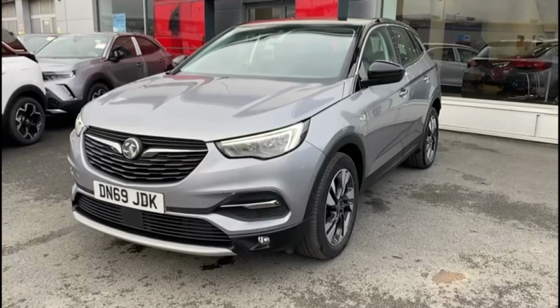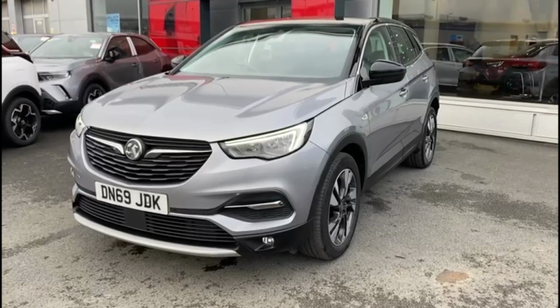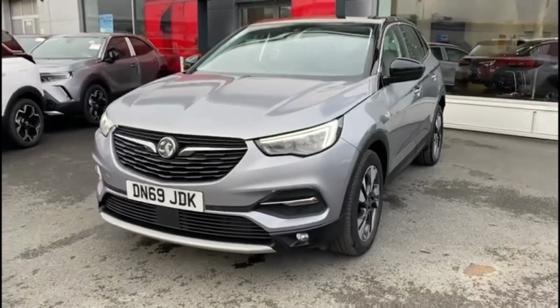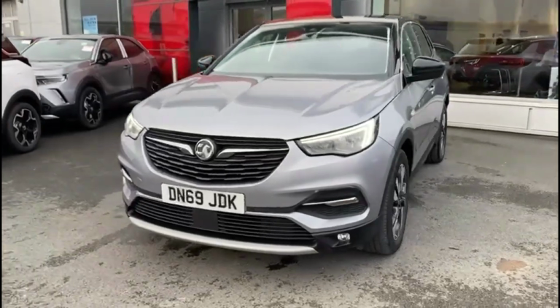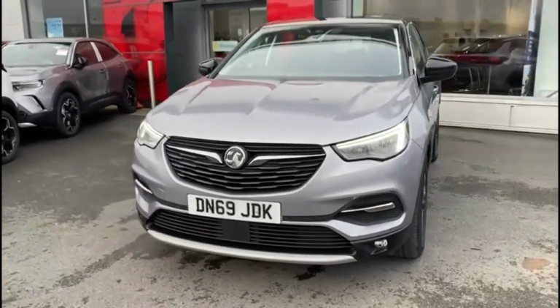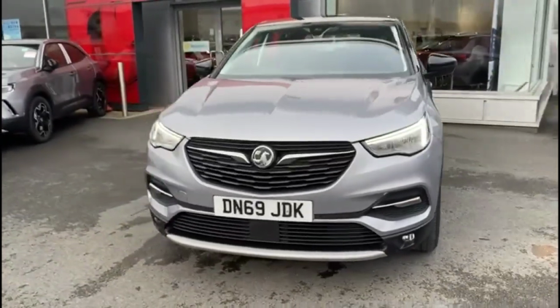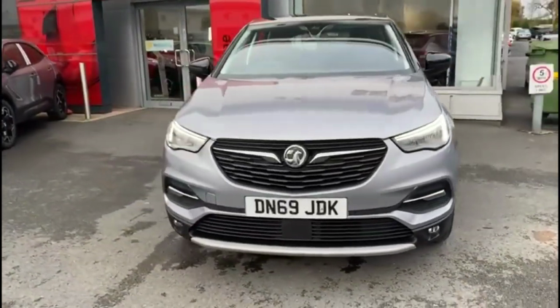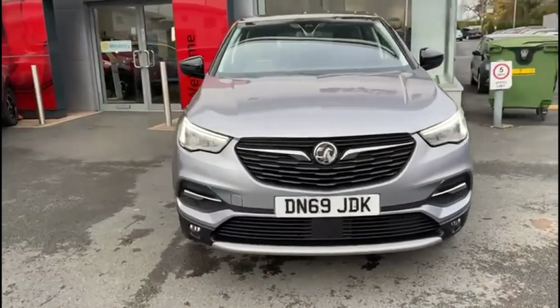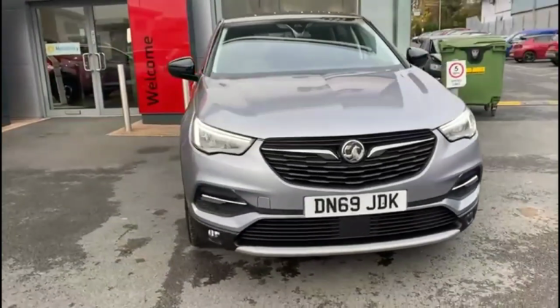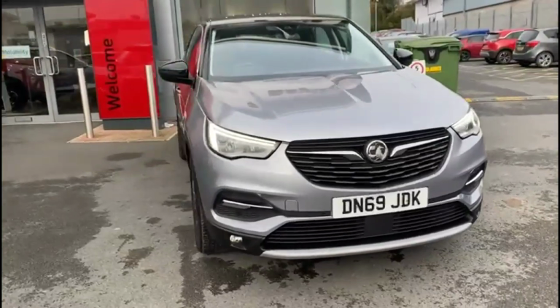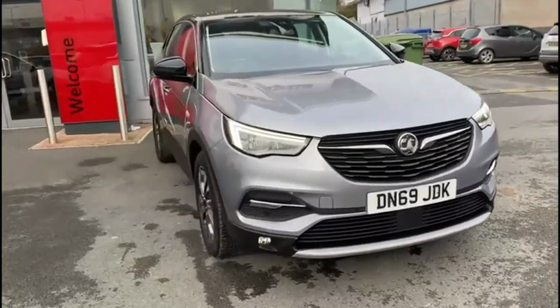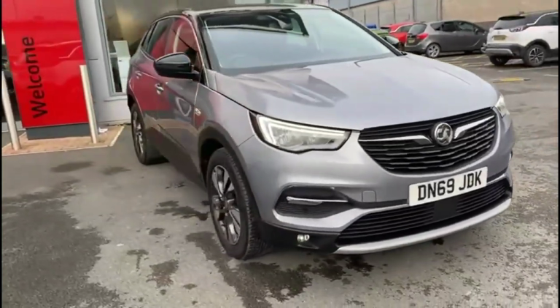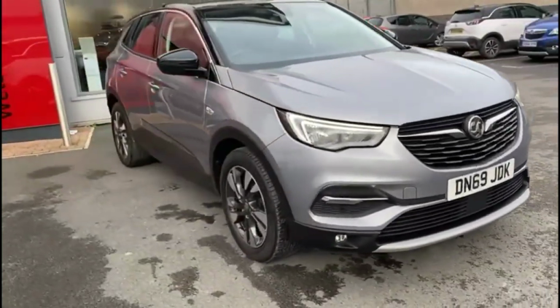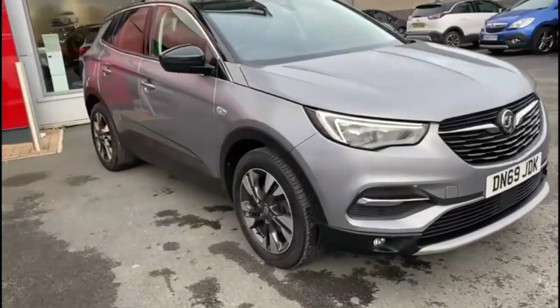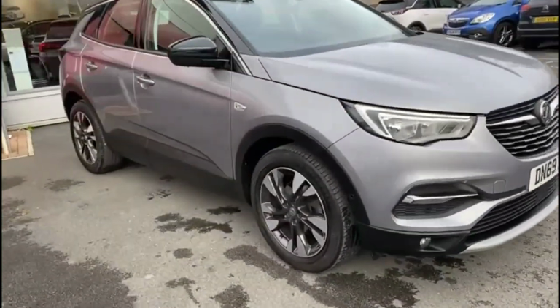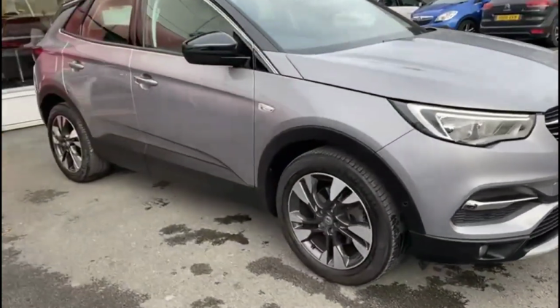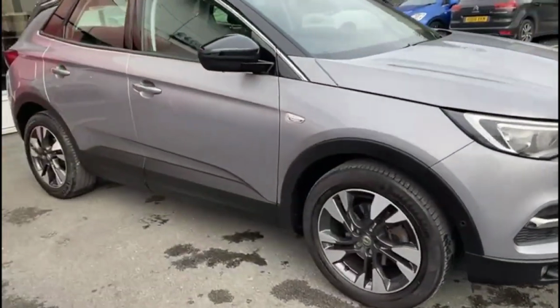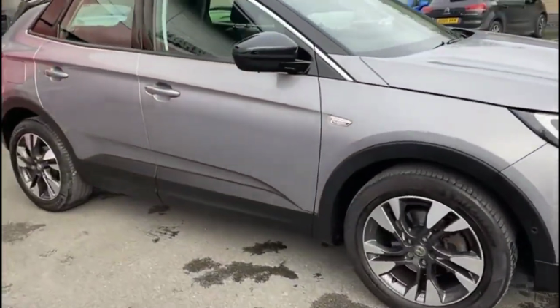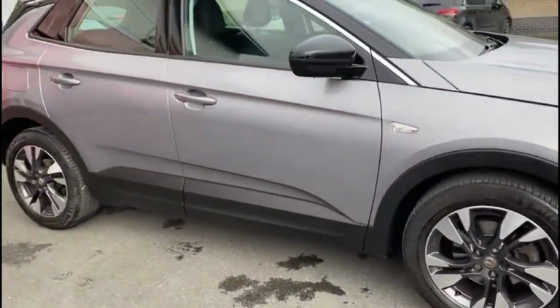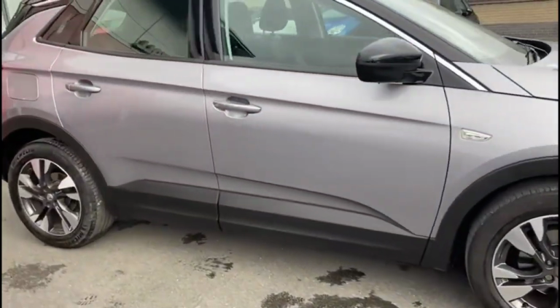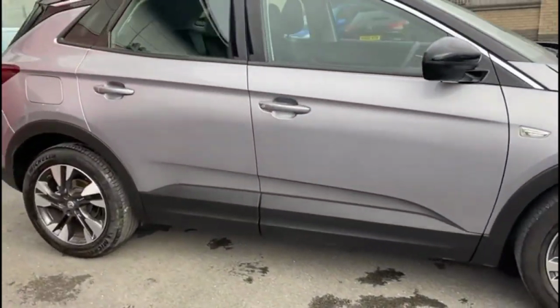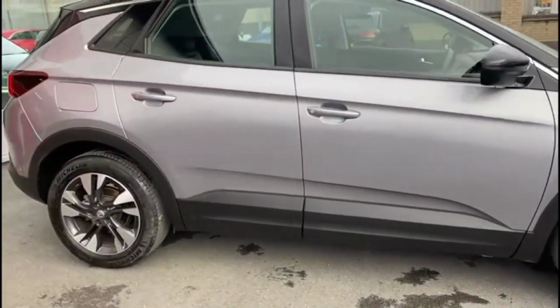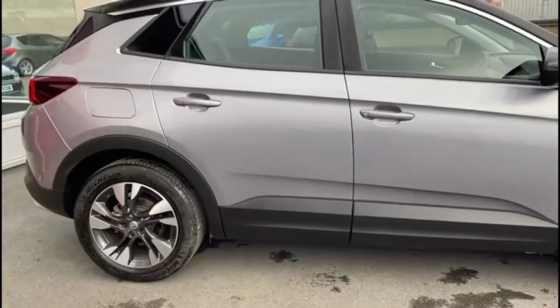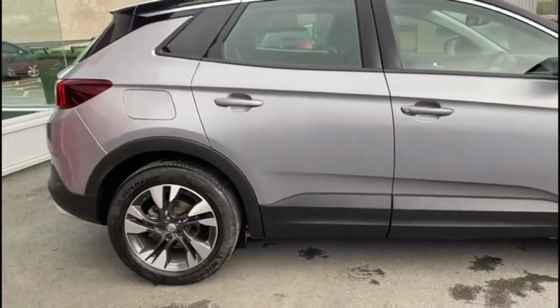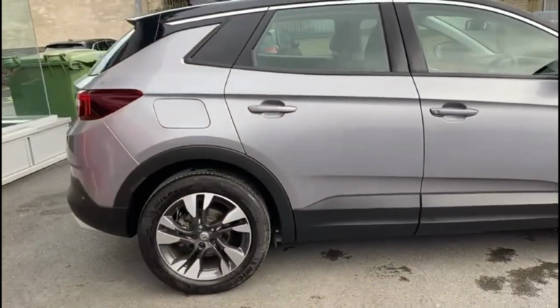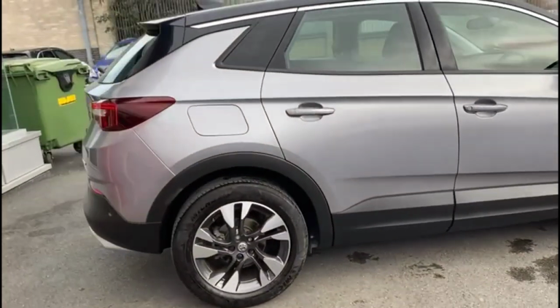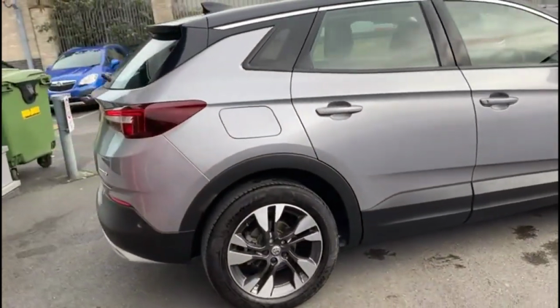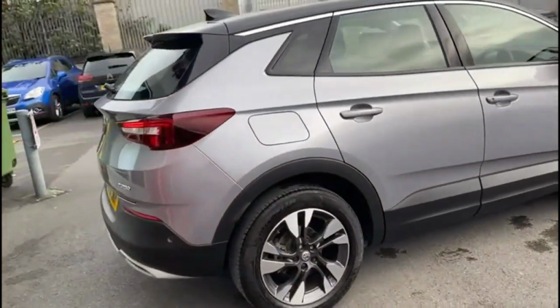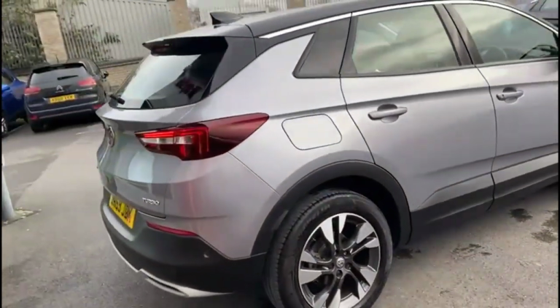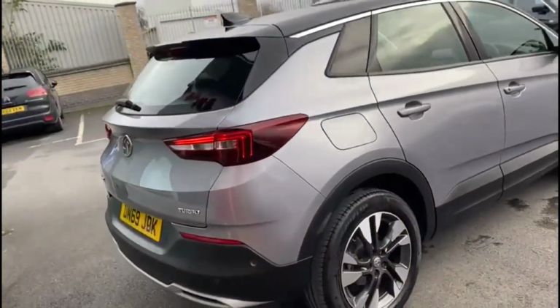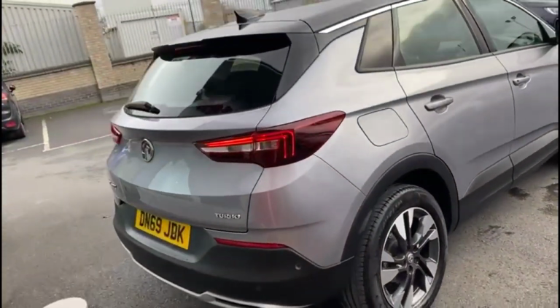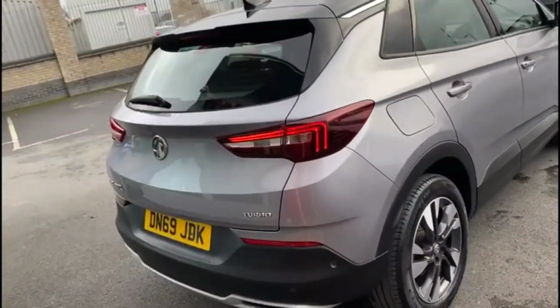Hello and welcome to Bayless Vauxhall. Today we're viewing a Vauxhall Grandland X 1.2 Turbo Sport Nav. This vehicle has covered 24,323 miles and is finished in grey. It also comes with a Bayless warranty, with an option to extend it to 36 months.